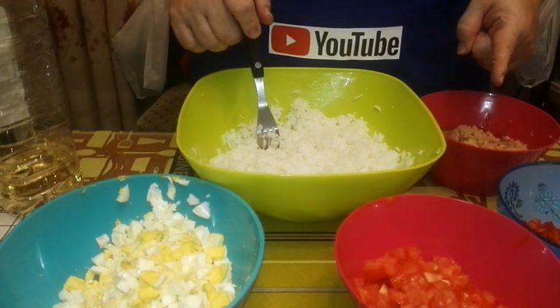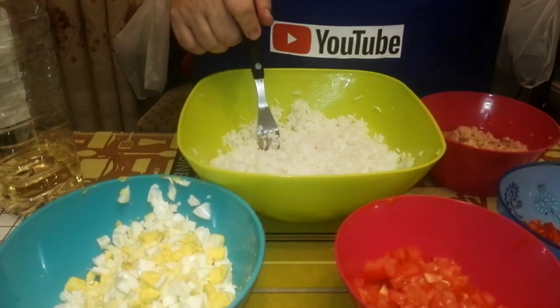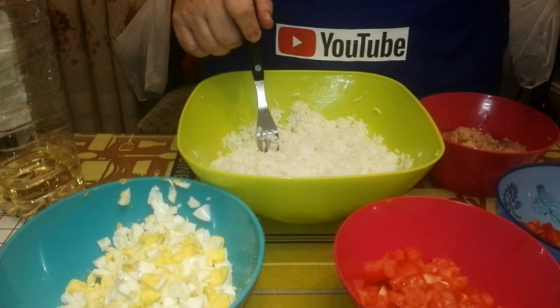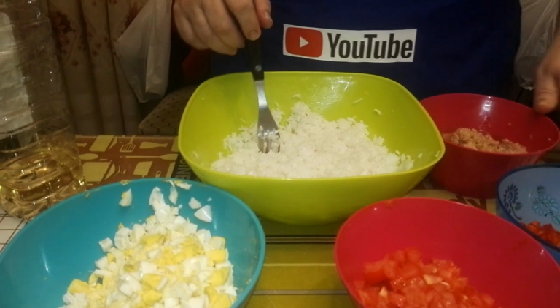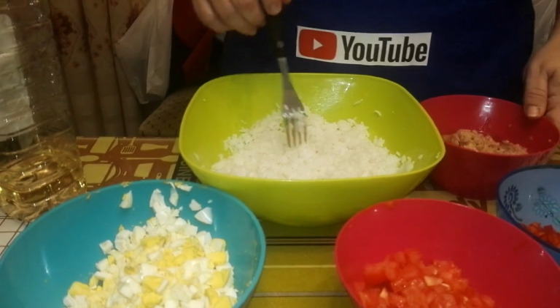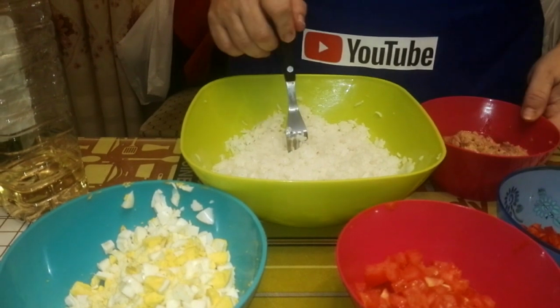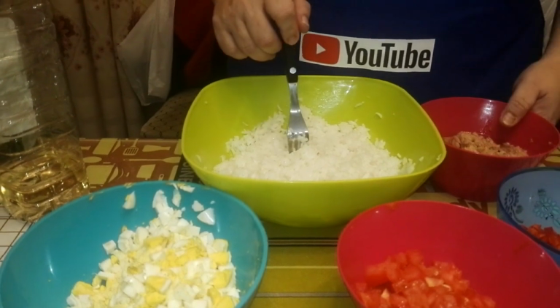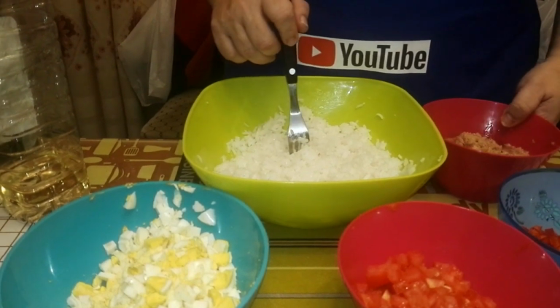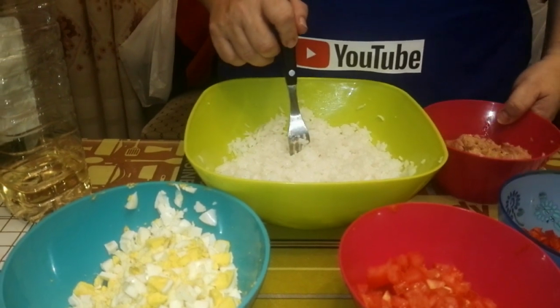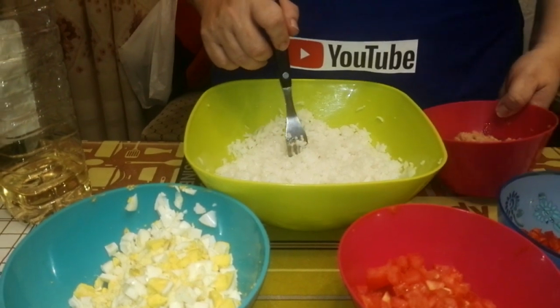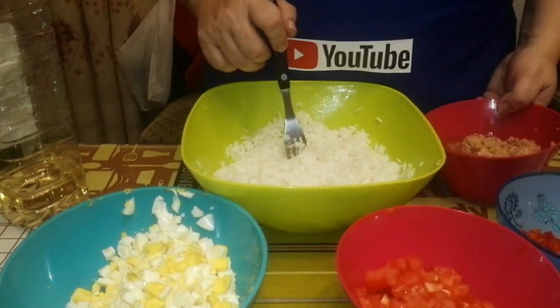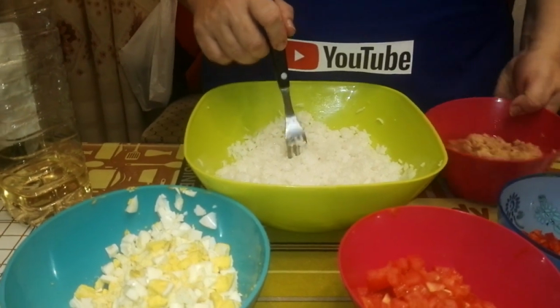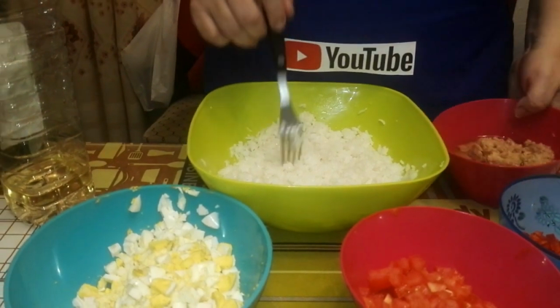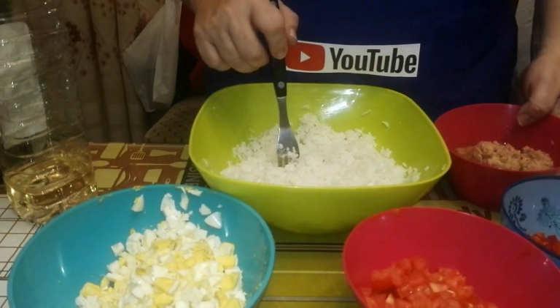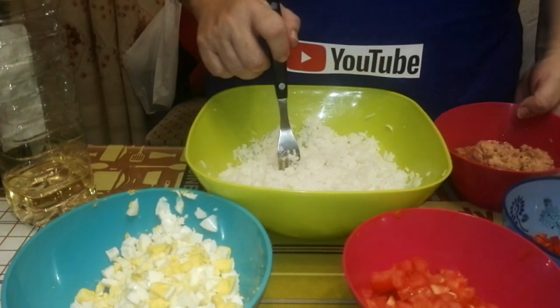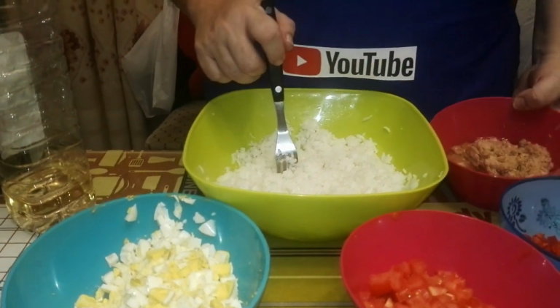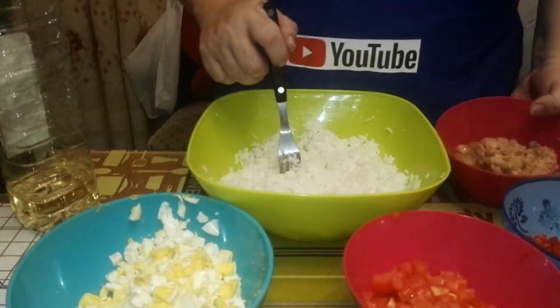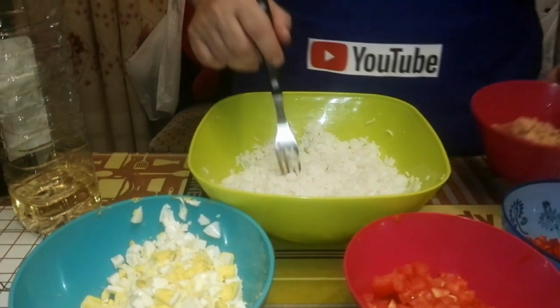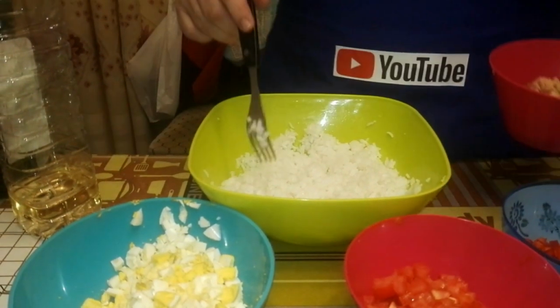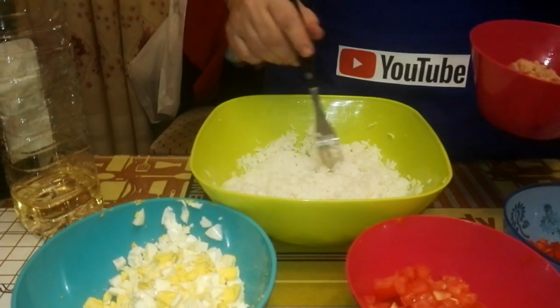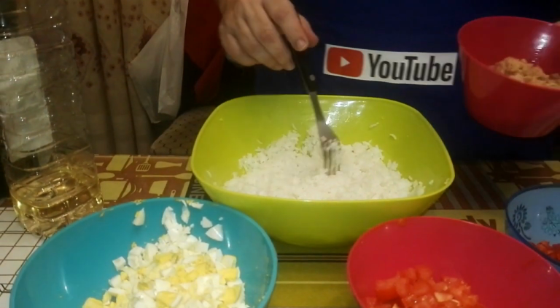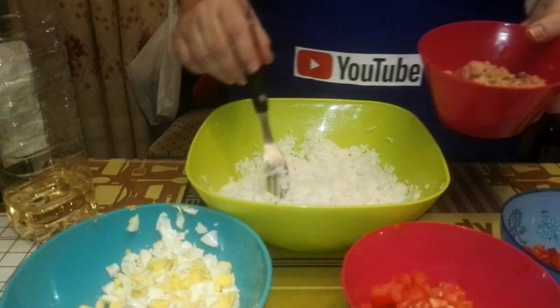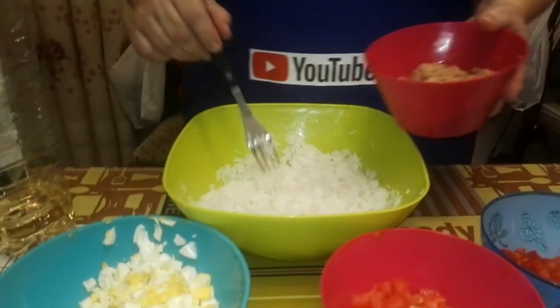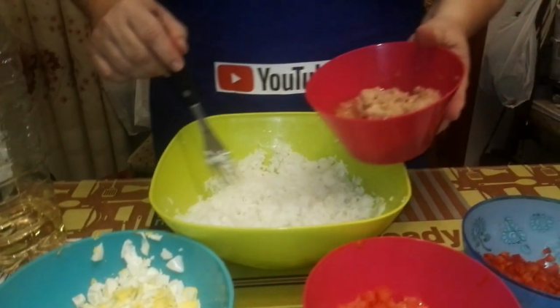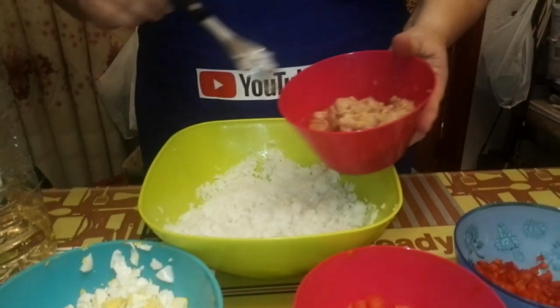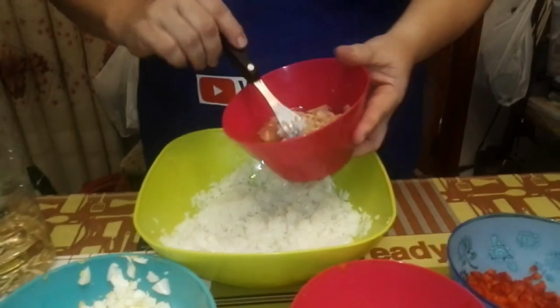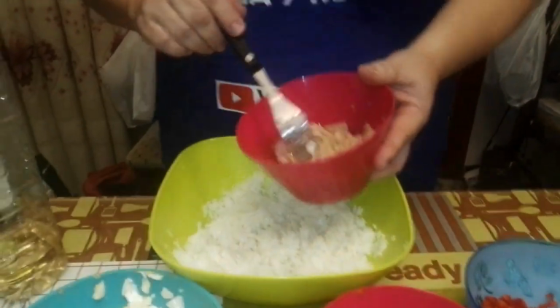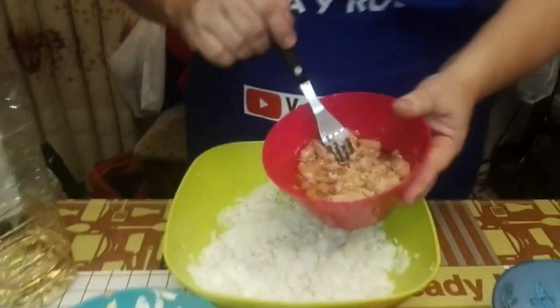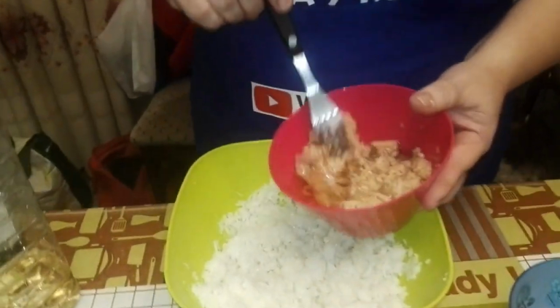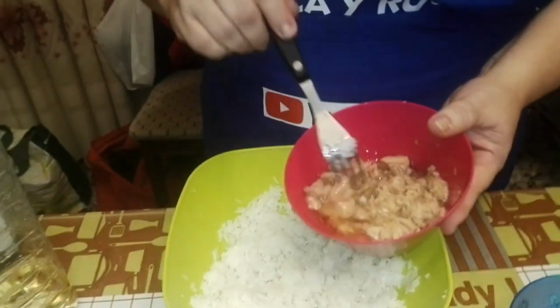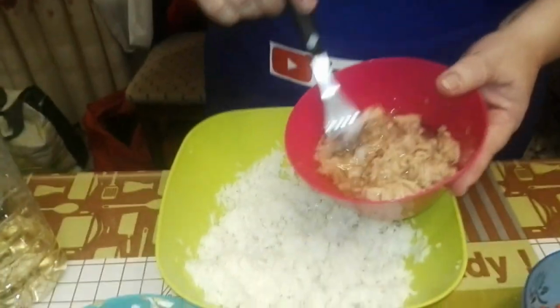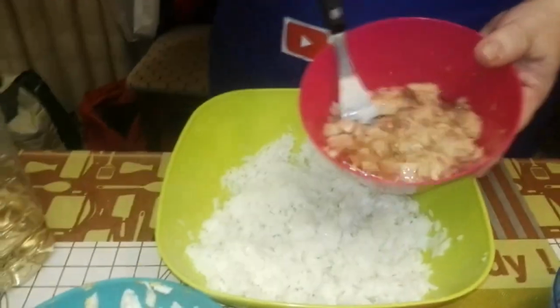Estamos en sábado 13. No sabemos ni en el día que nos encontramos. Y lo que vamos a hacer es echar el atún. Bueno, Rocío, vamos al lío.